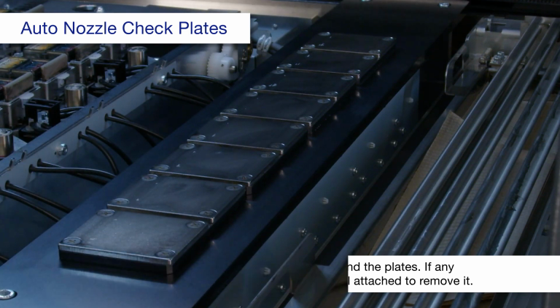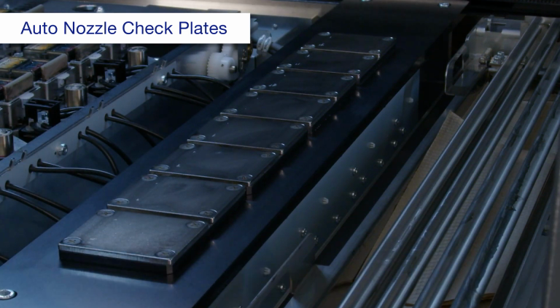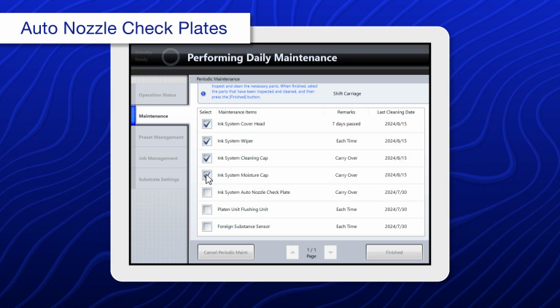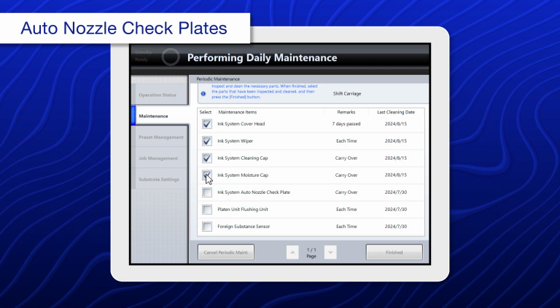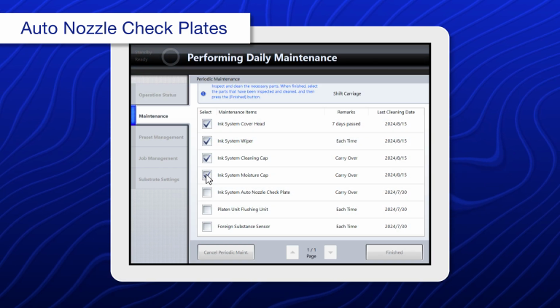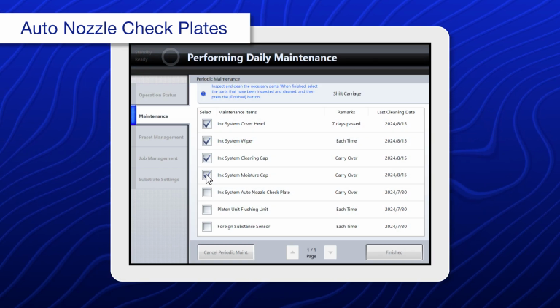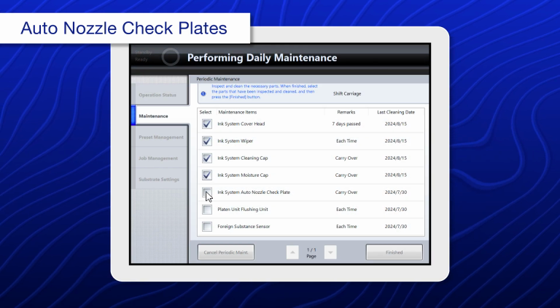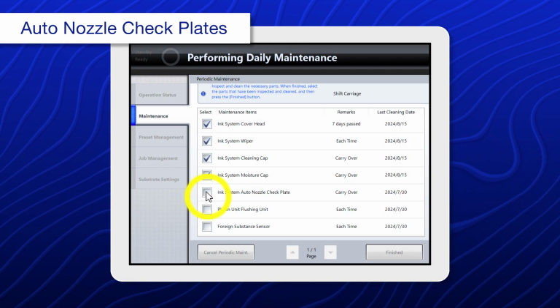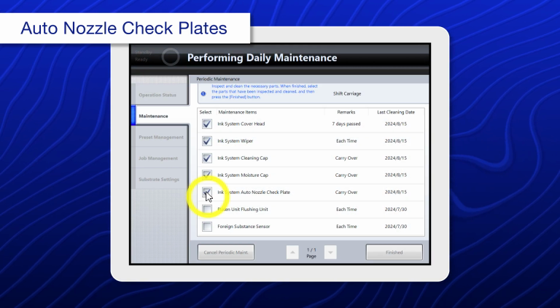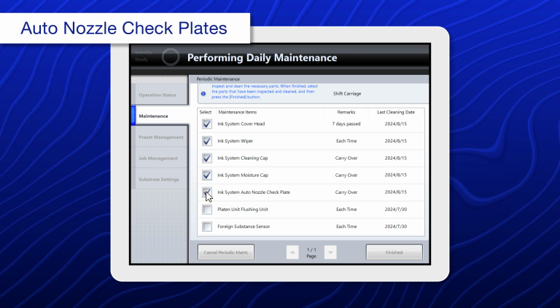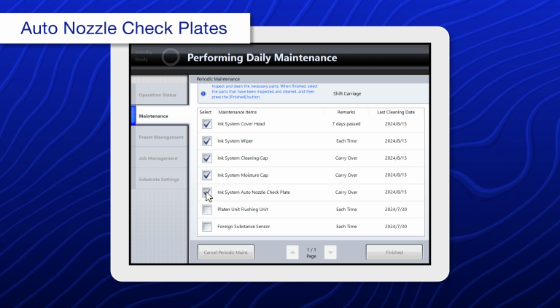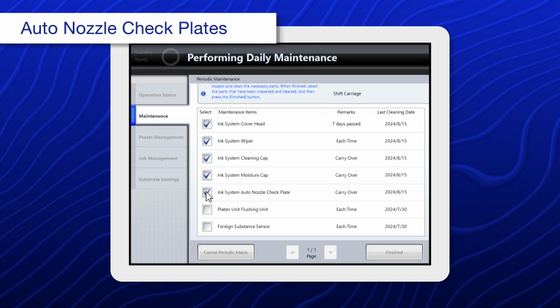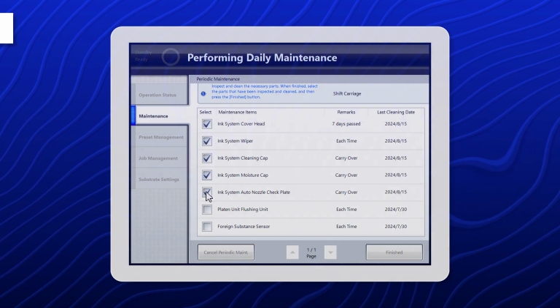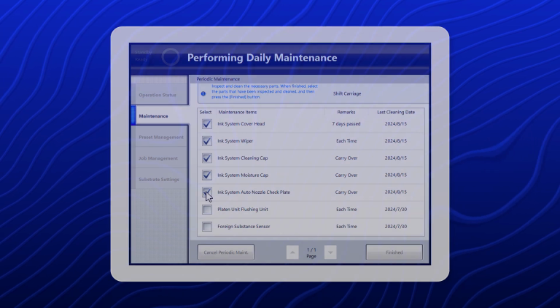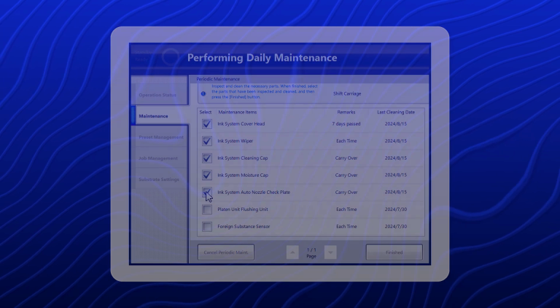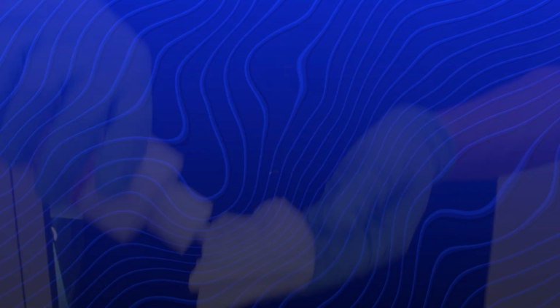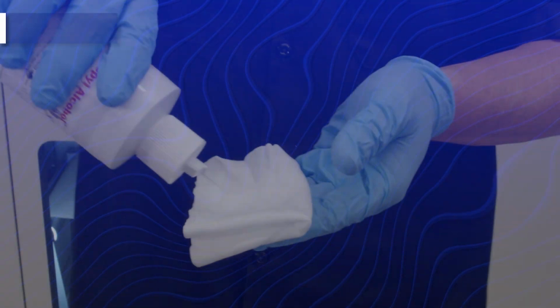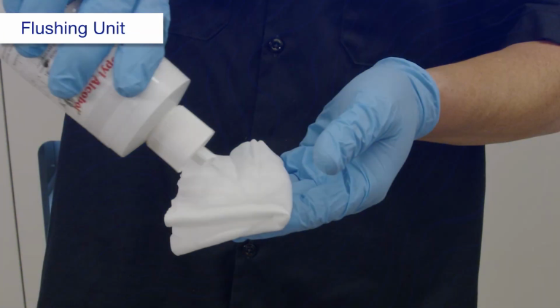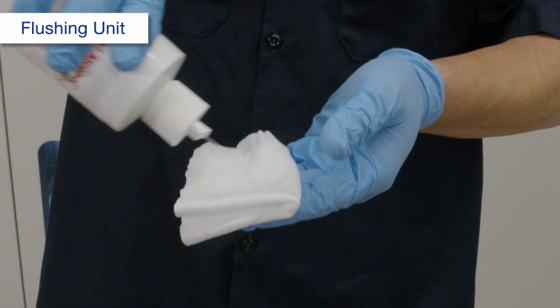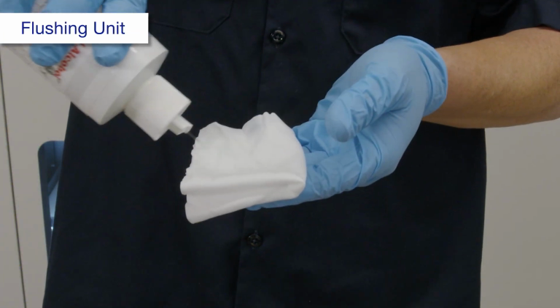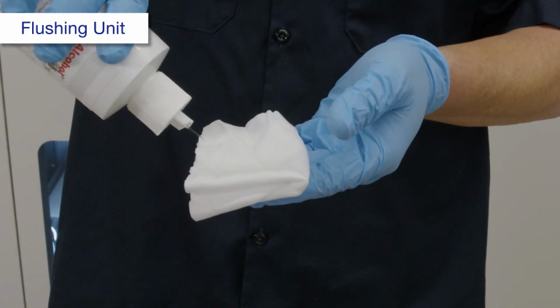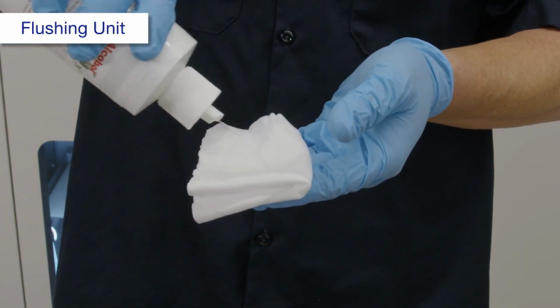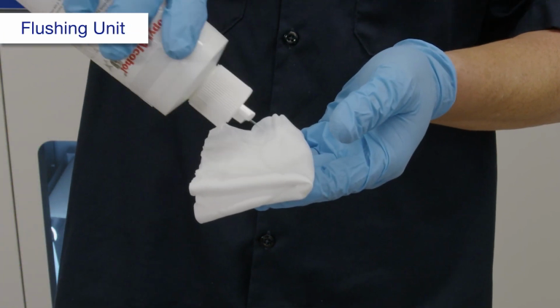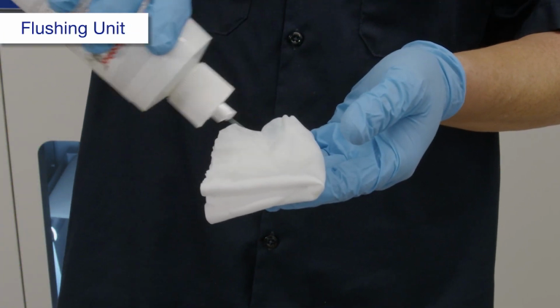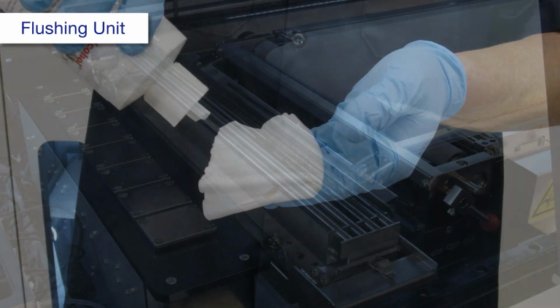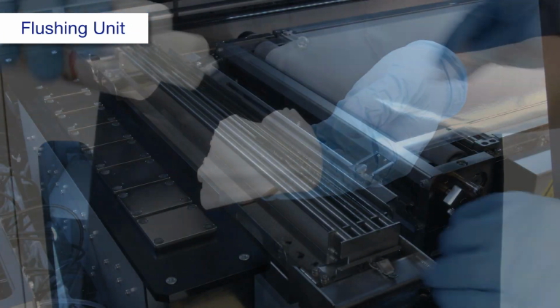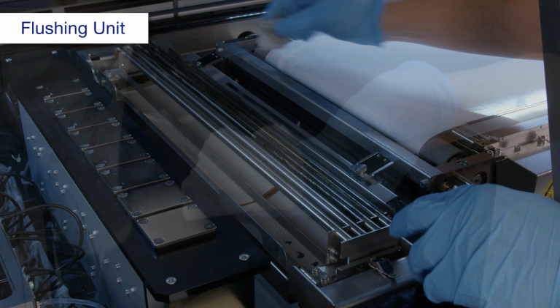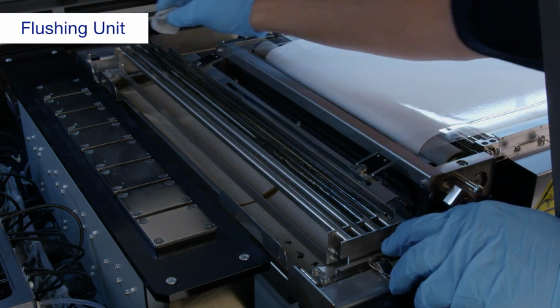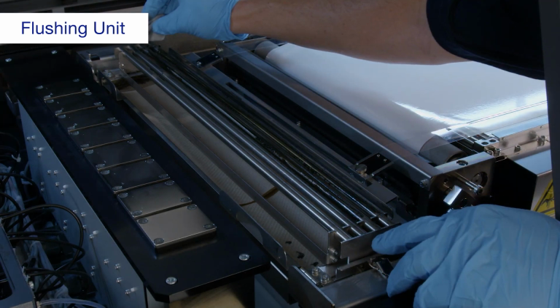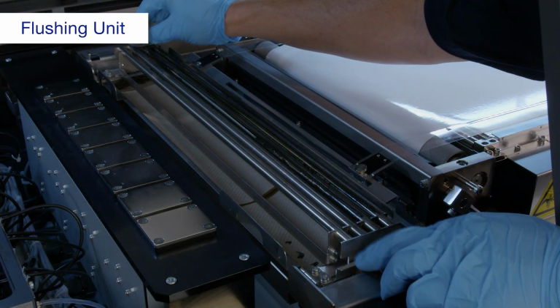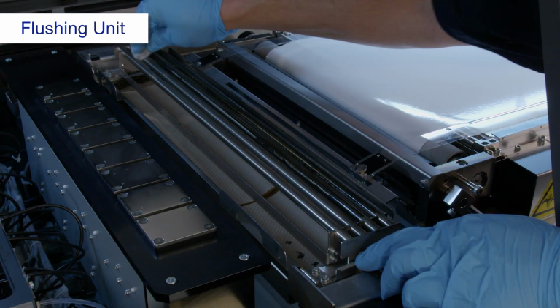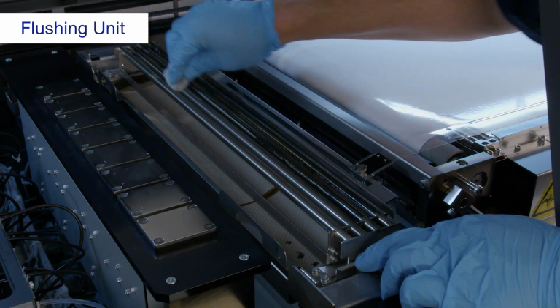When you're done, select ink system auto nozzle check plate. Using a polyester or nylon cloth dampened with alcohol, clean the rollers.